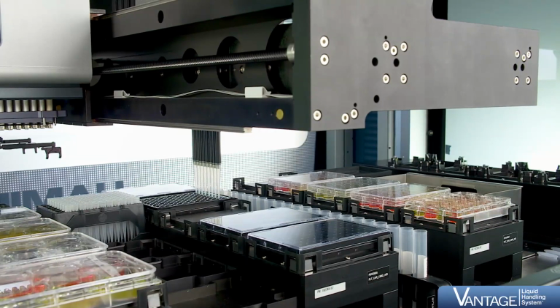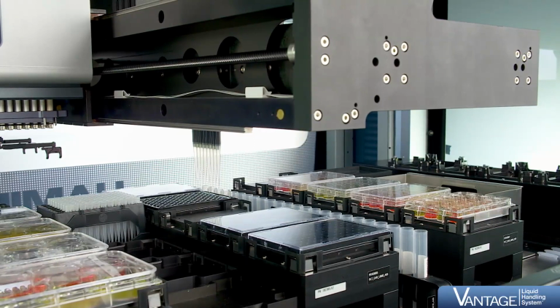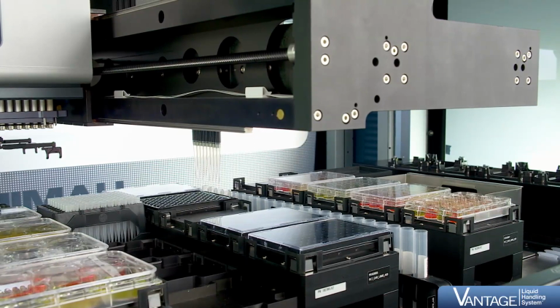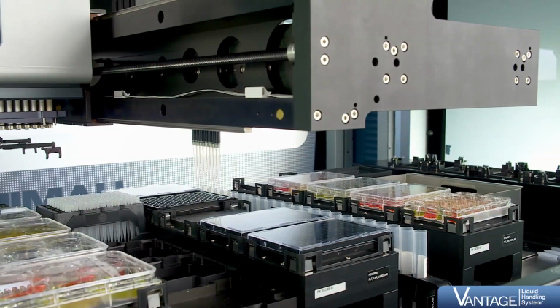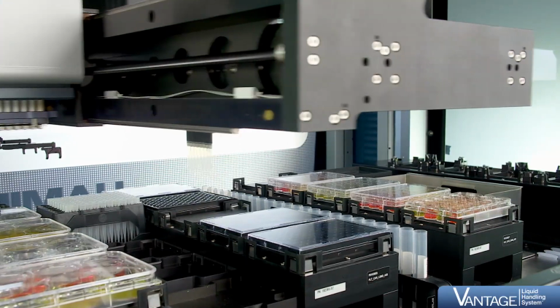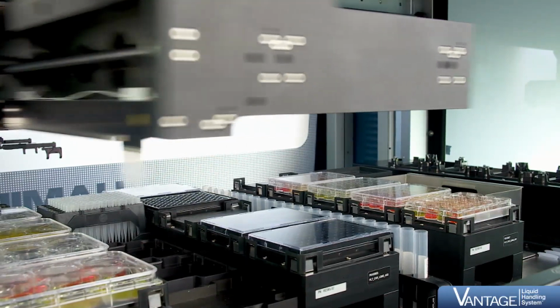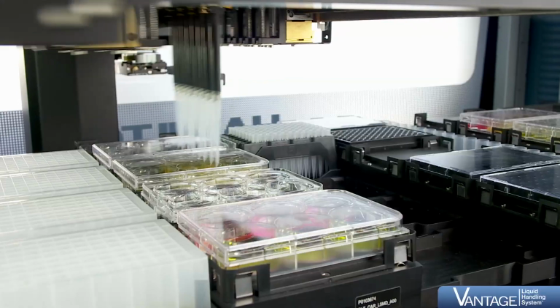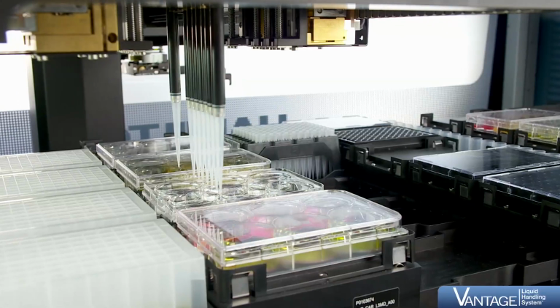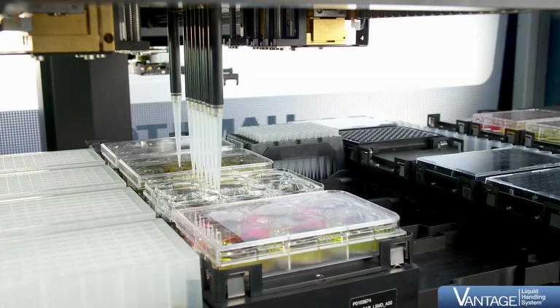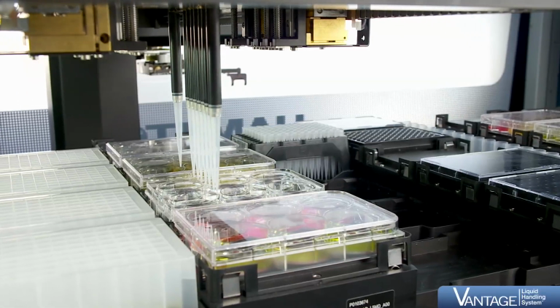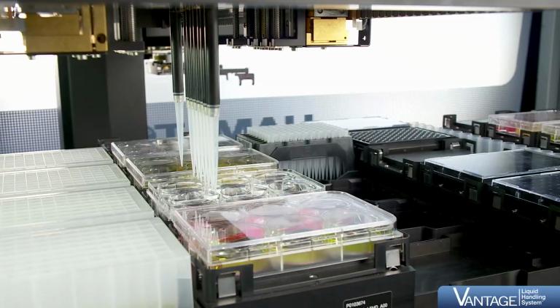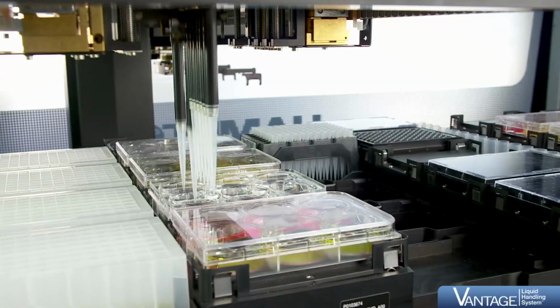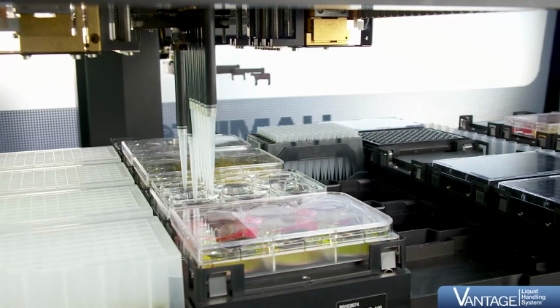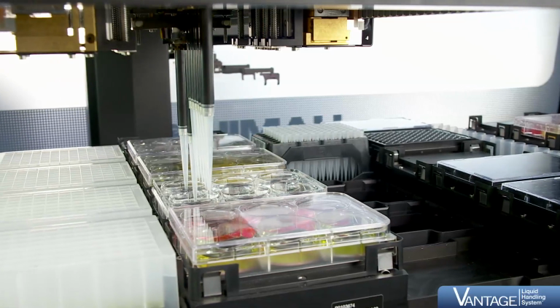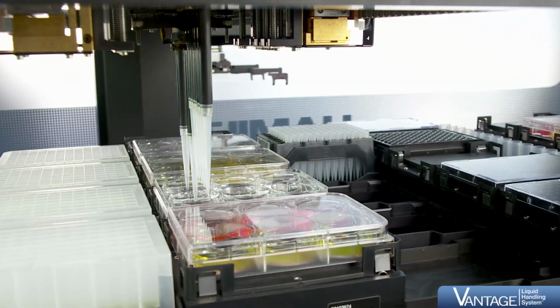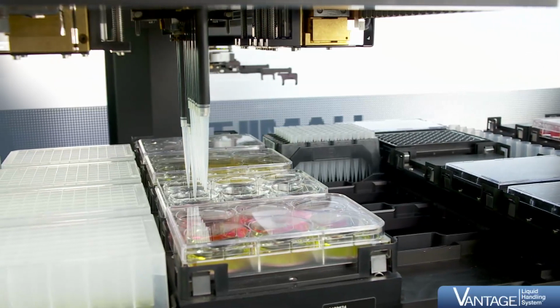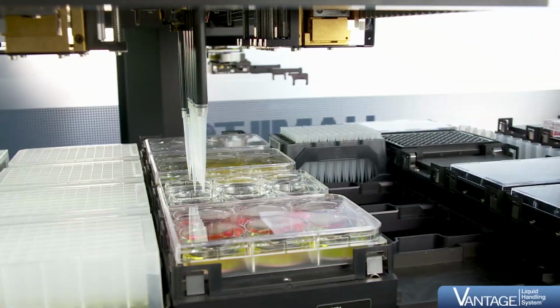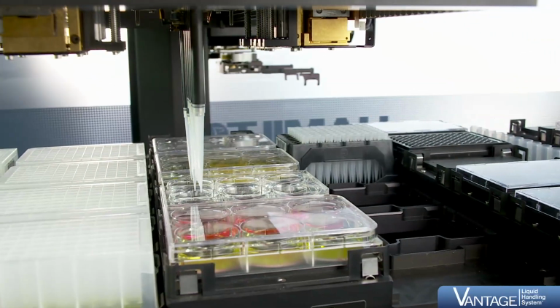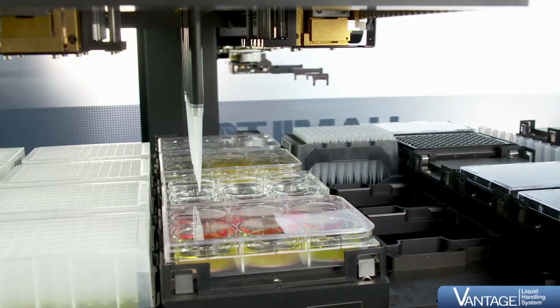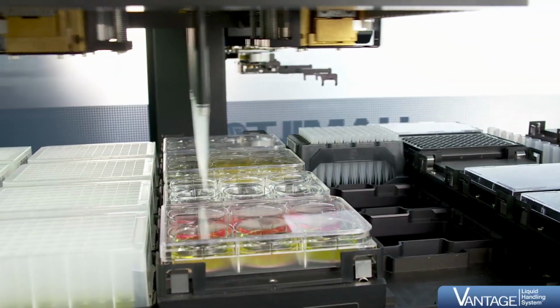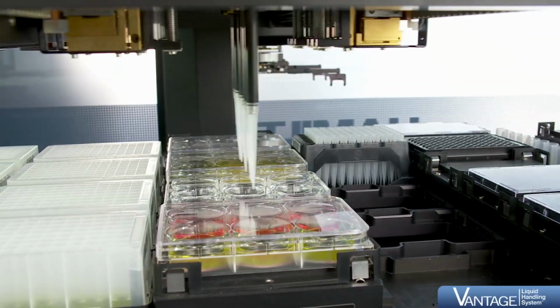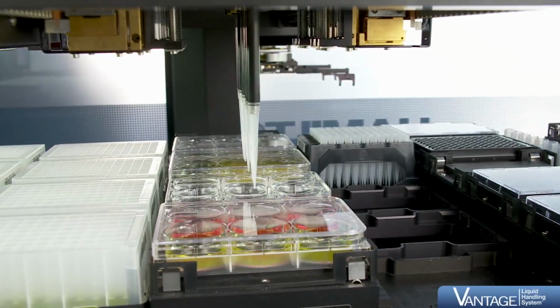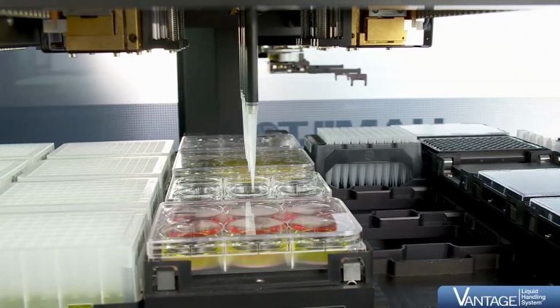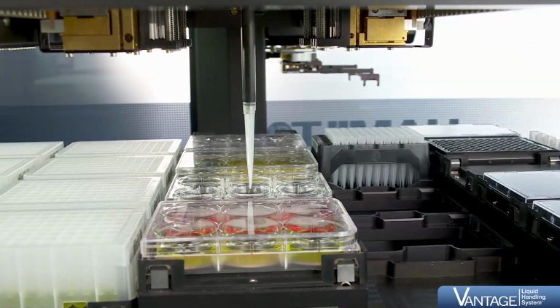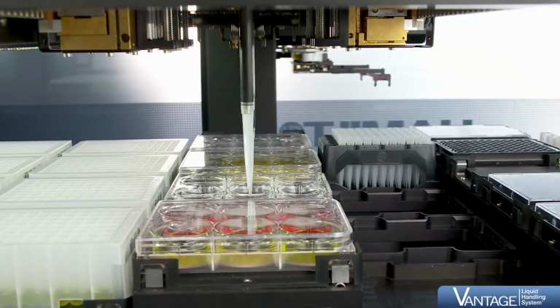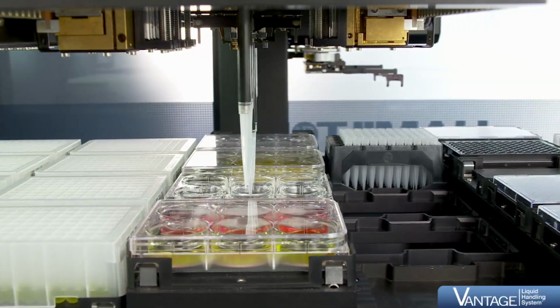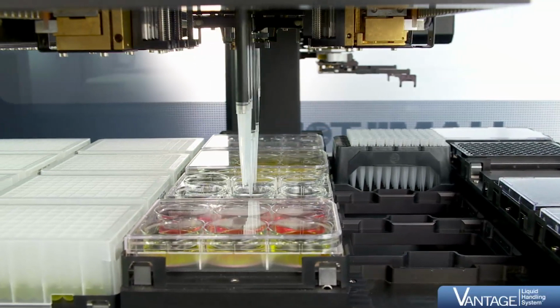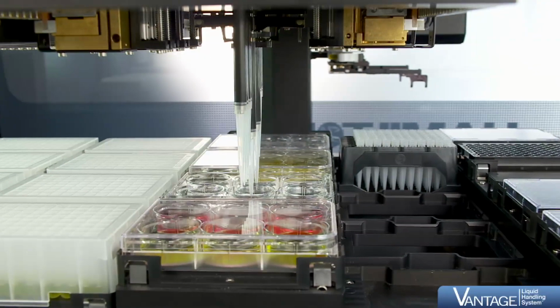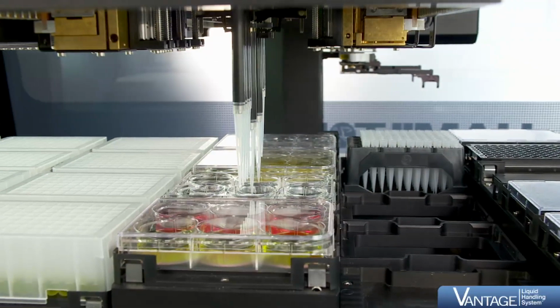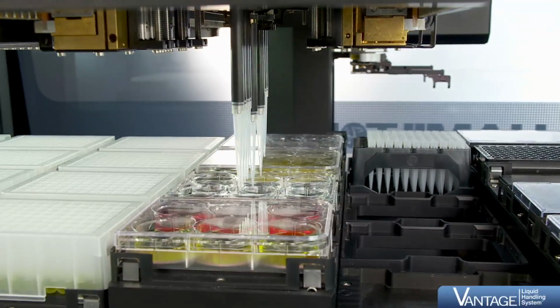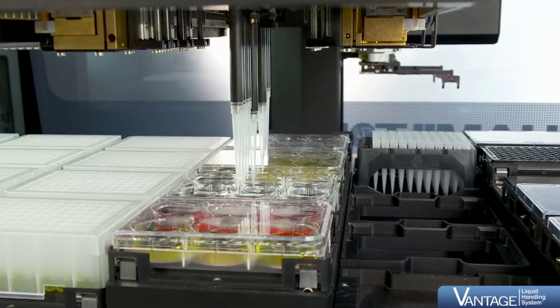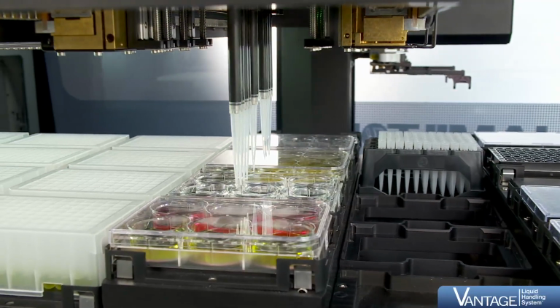deep well, 96, 384, or 1536 well plates — the Hamilton Vantage Liquid Handling System can address all labware and volumes with just one channel type.